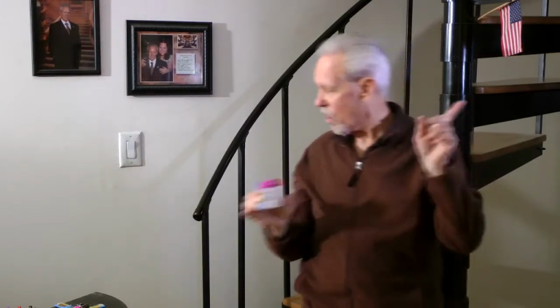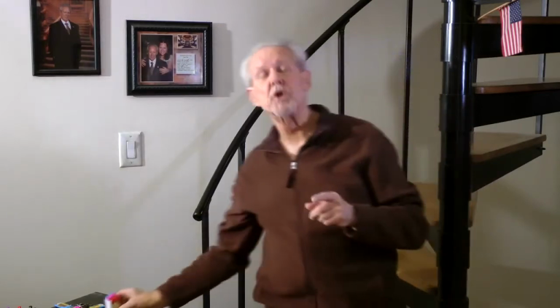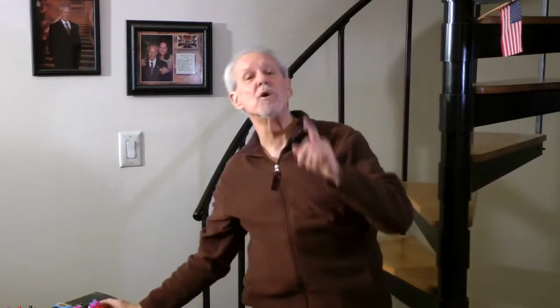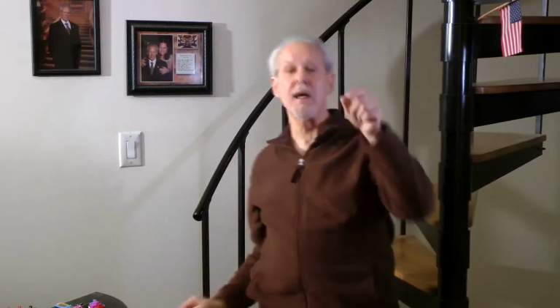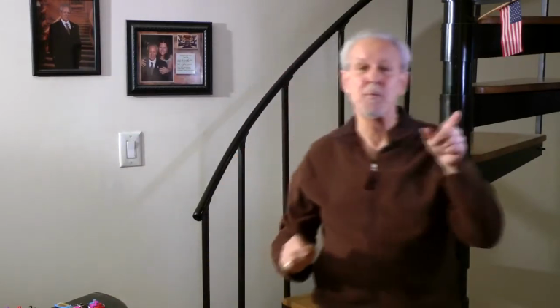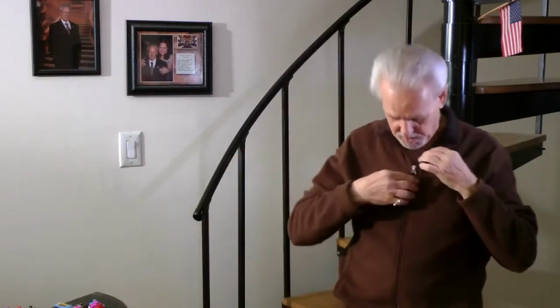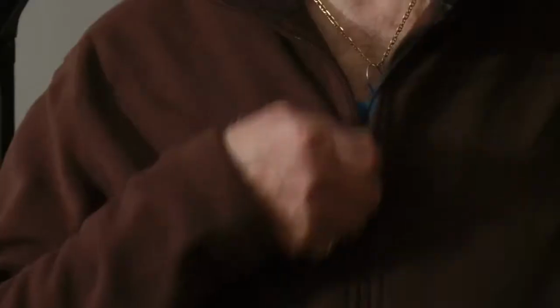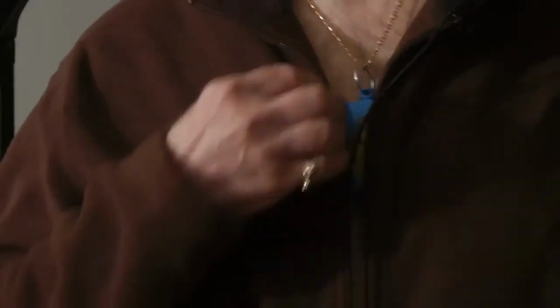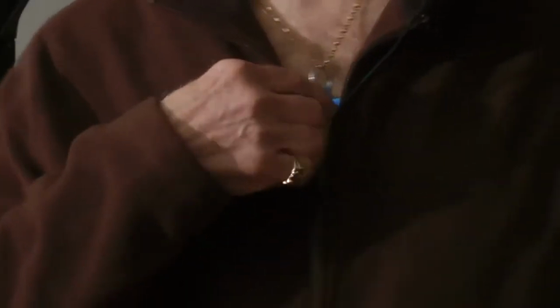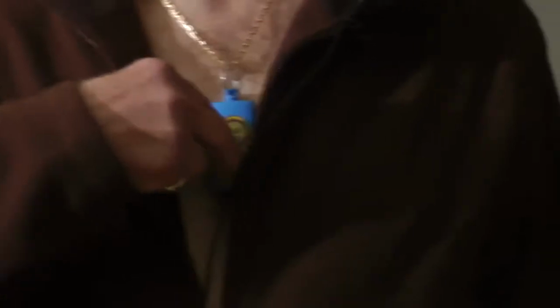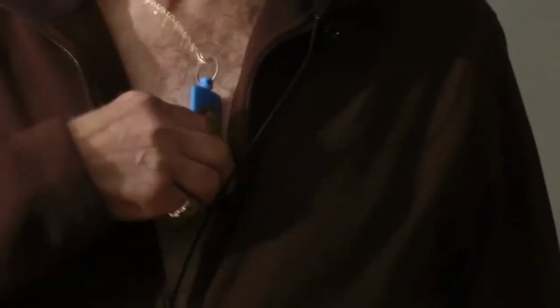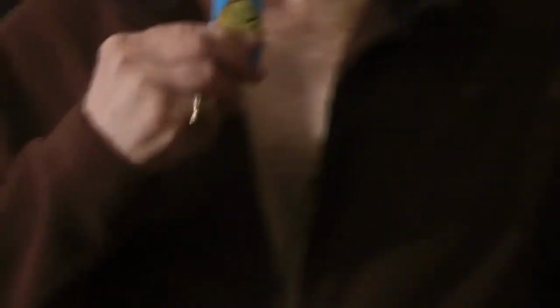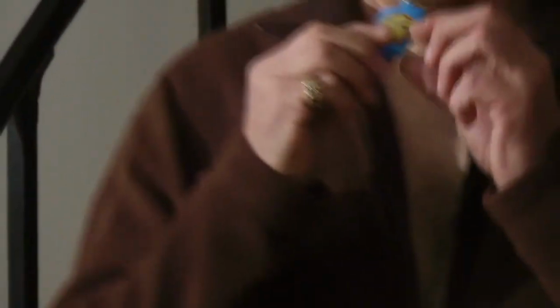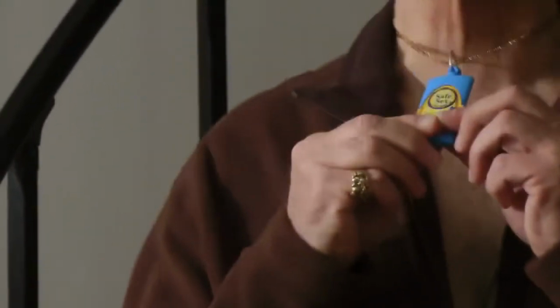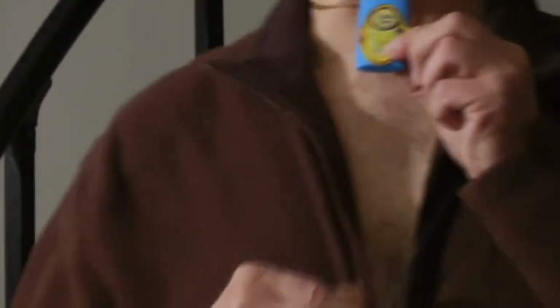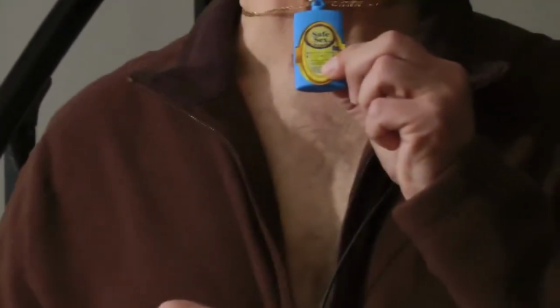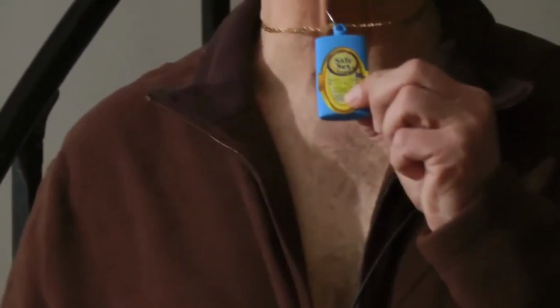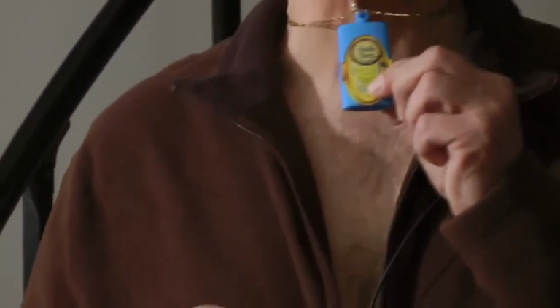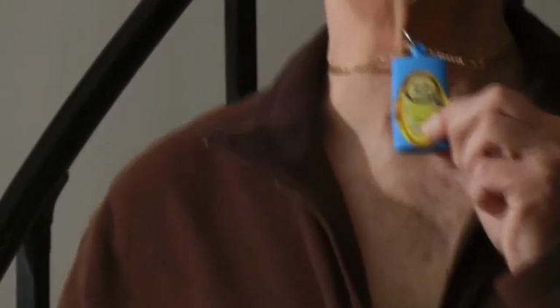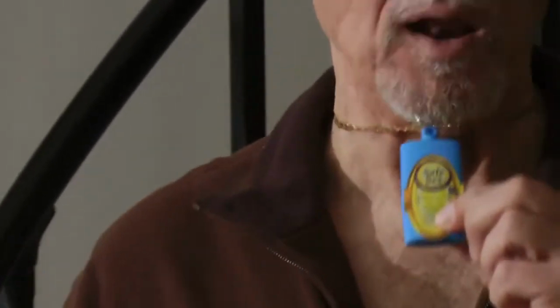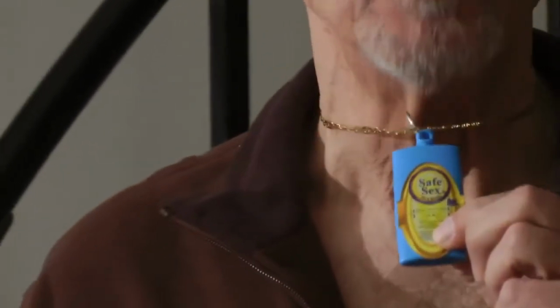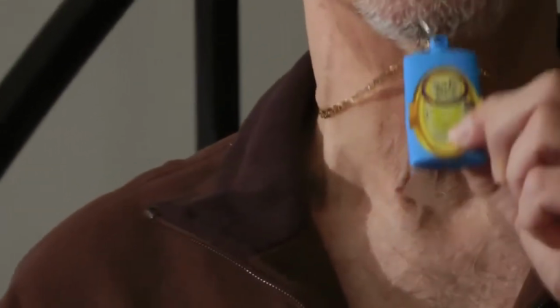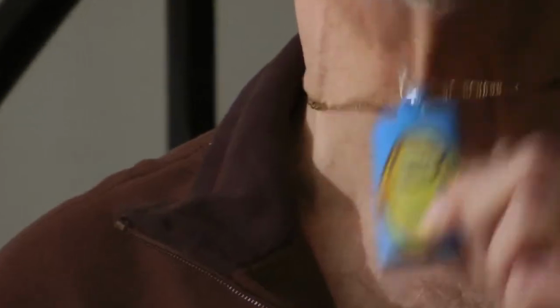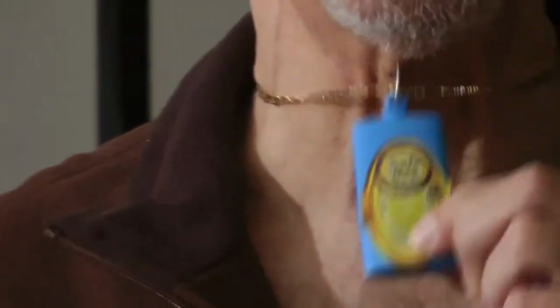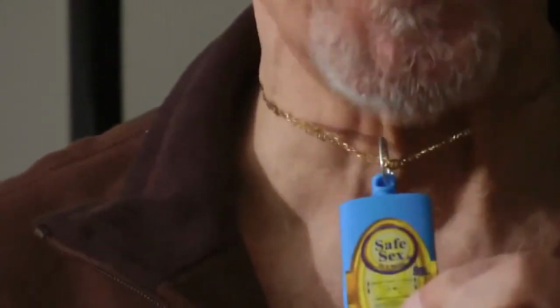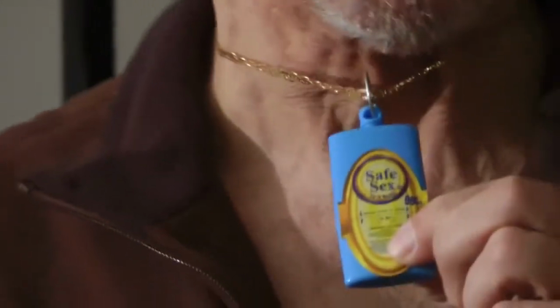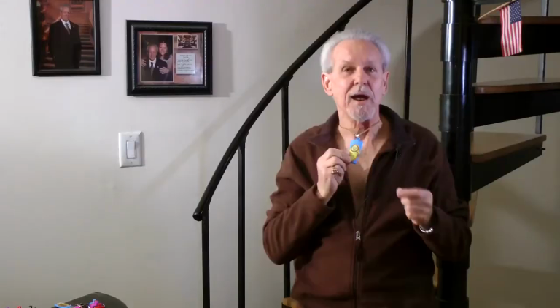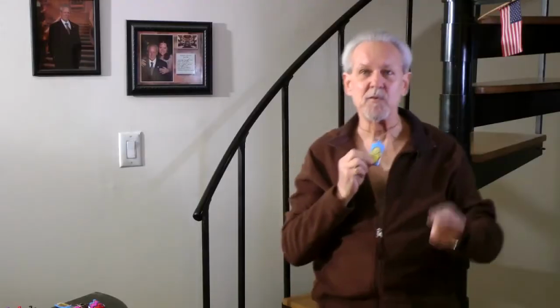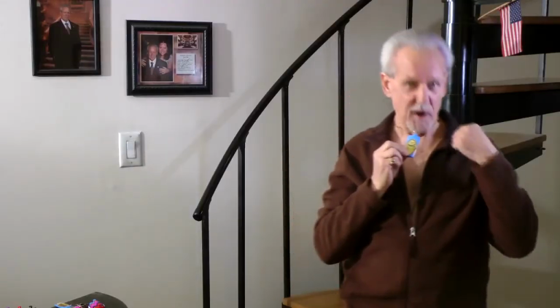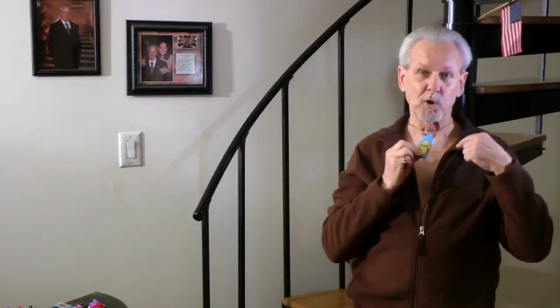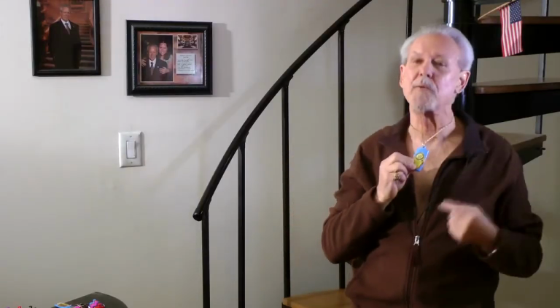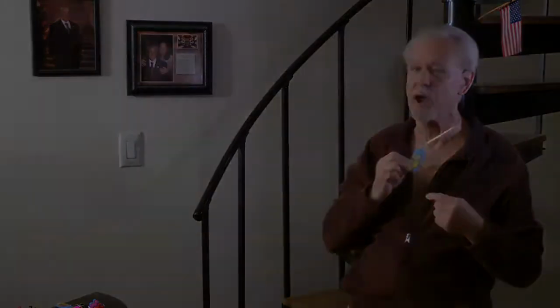Over the summer, I had the liberty to place a Safe Sex in a Bottle on my neck chain. And, take my word for it, it's a real attention grabber, even for an old coot like myself.